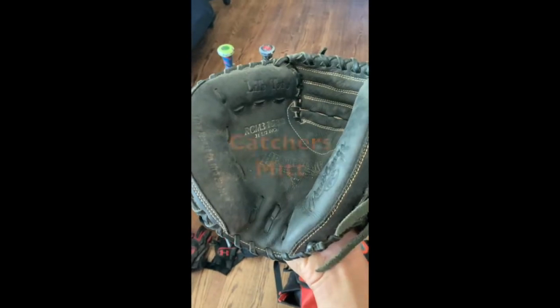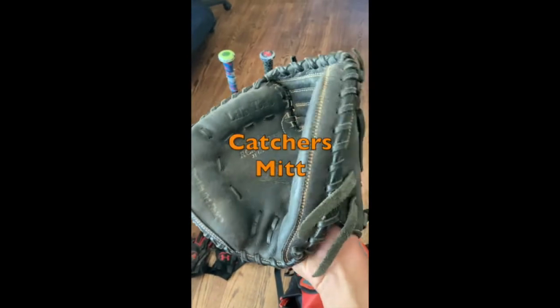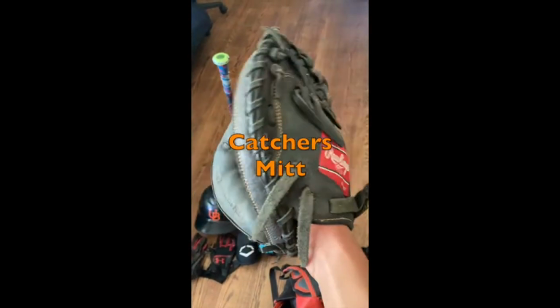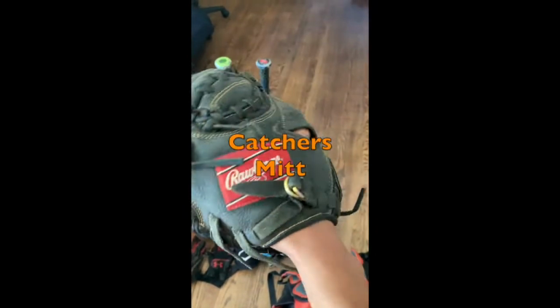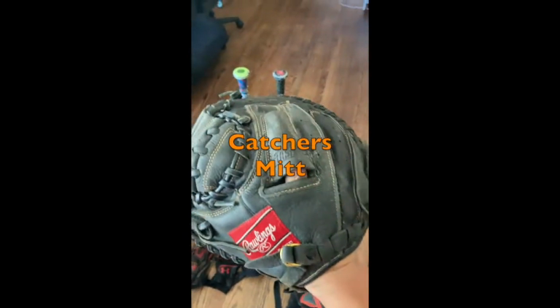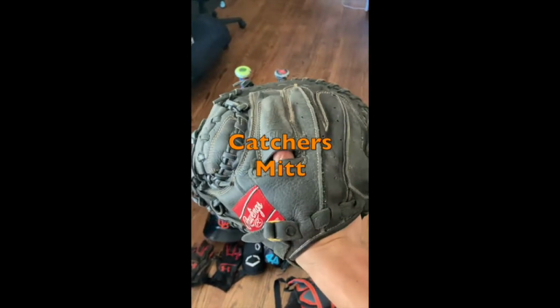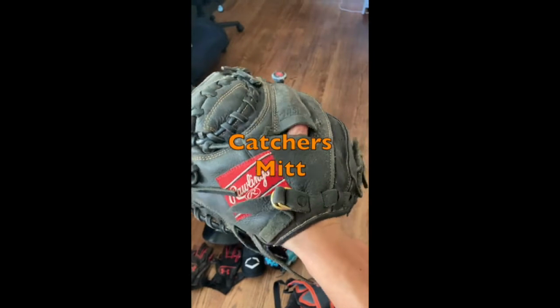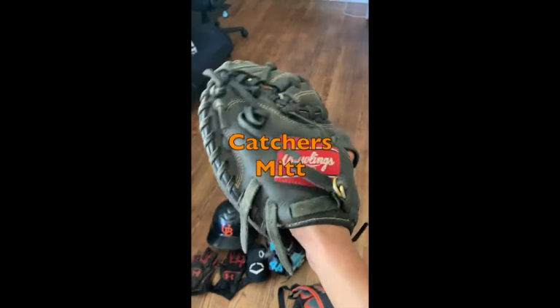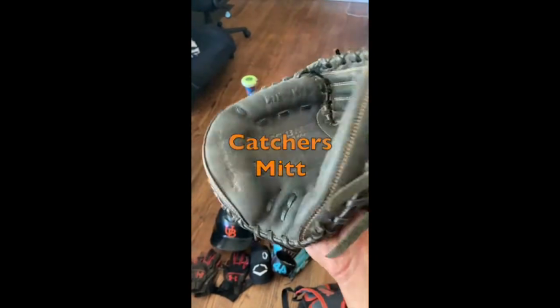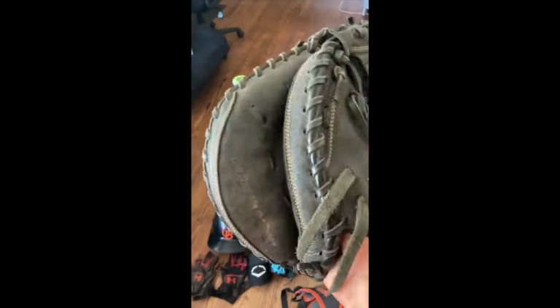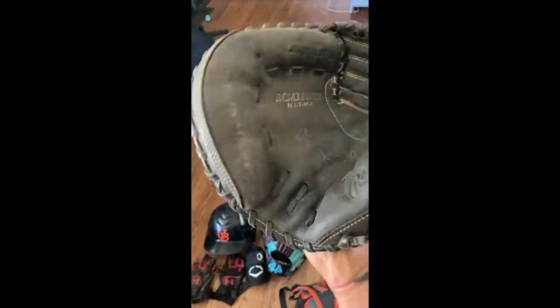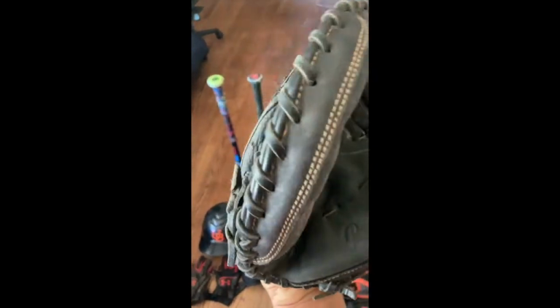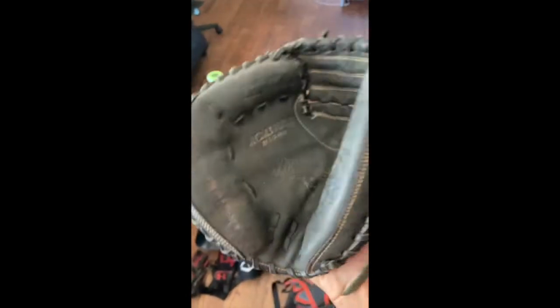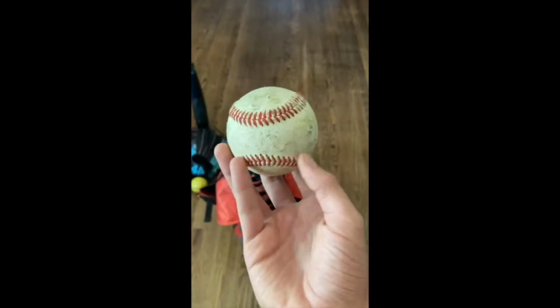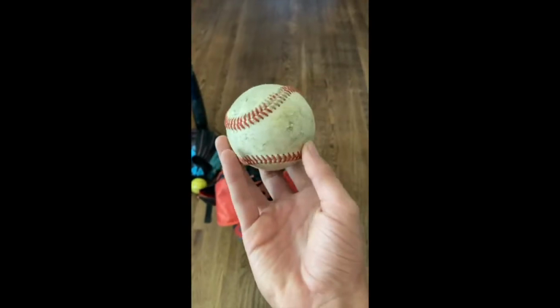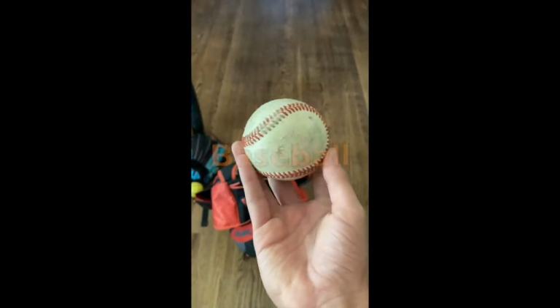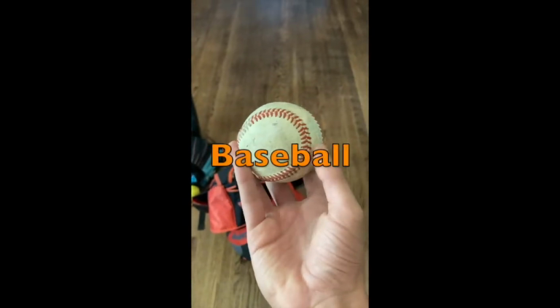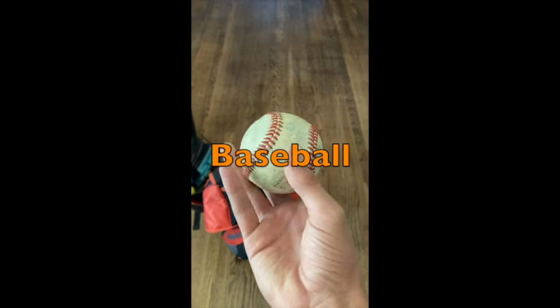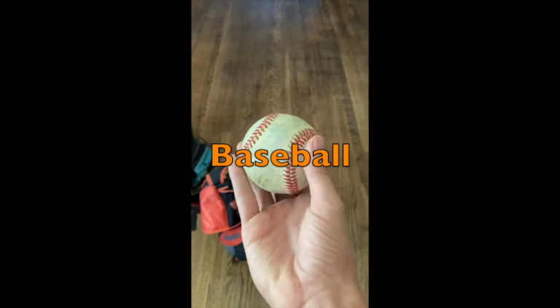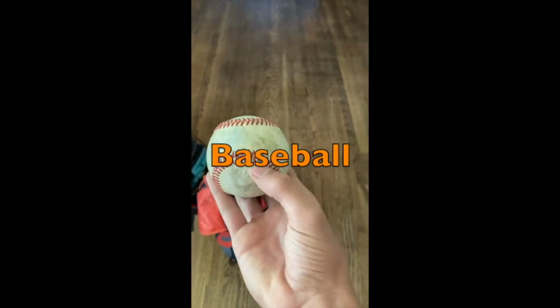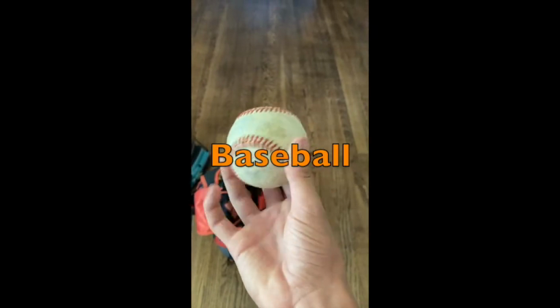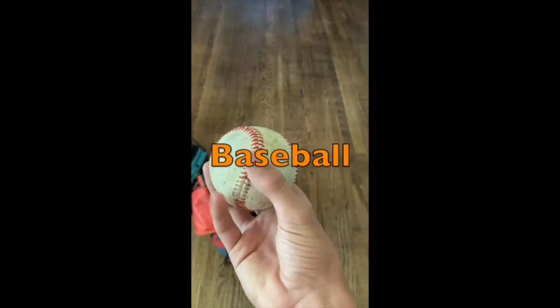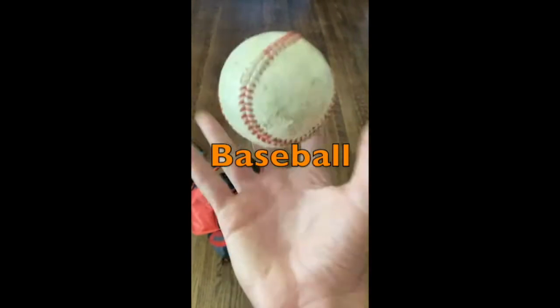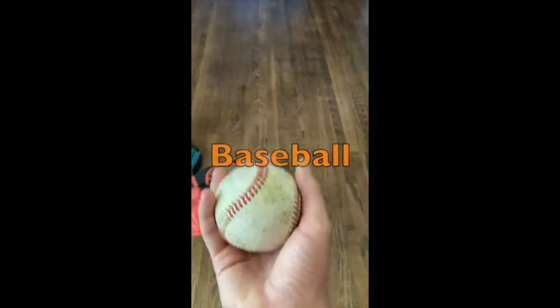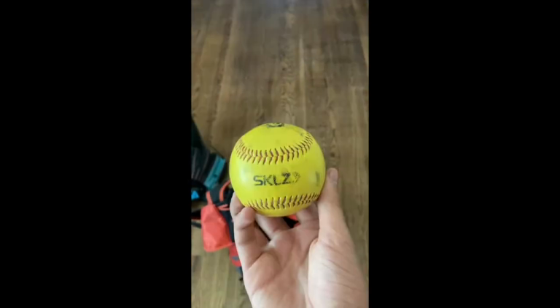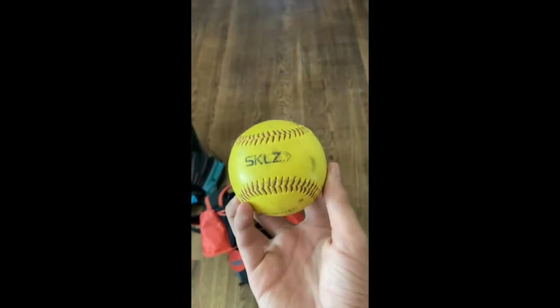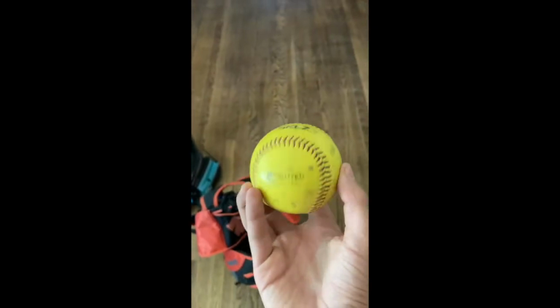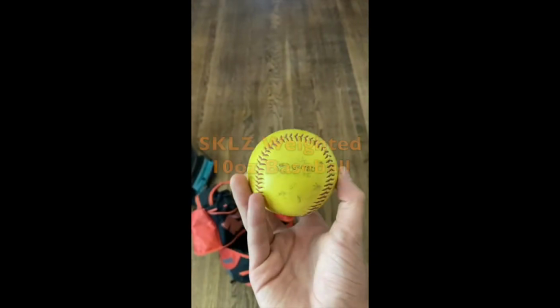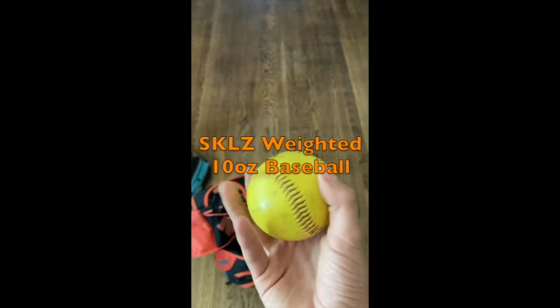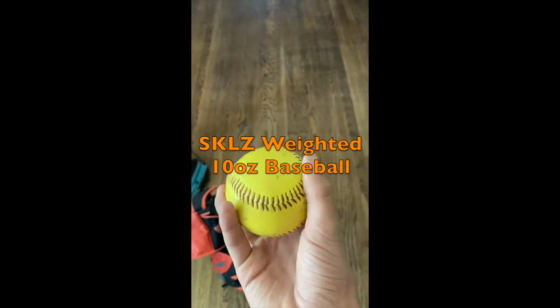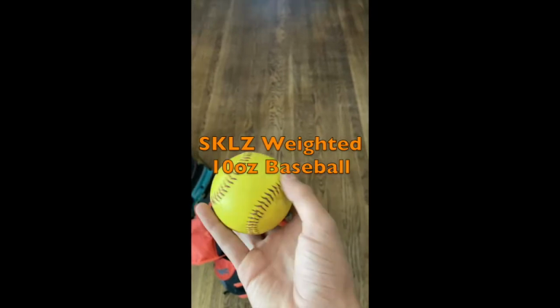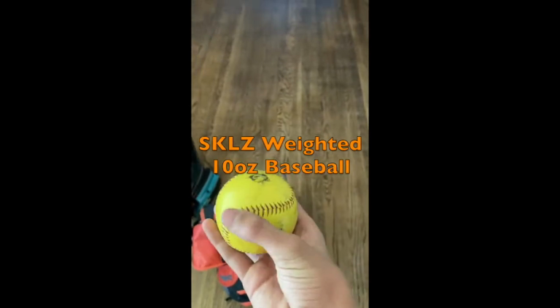Catcher's Mitt. Baseball. Skills Weighted 10 Ounces Baseball.